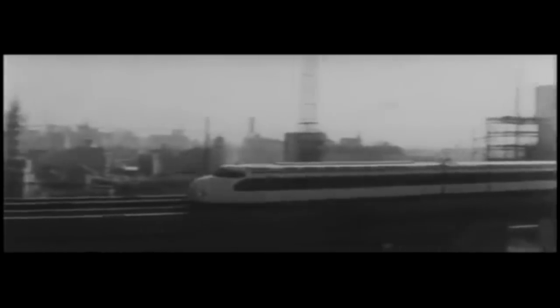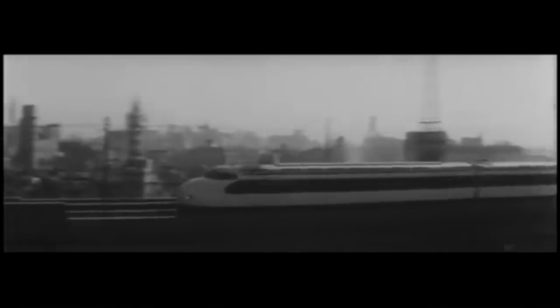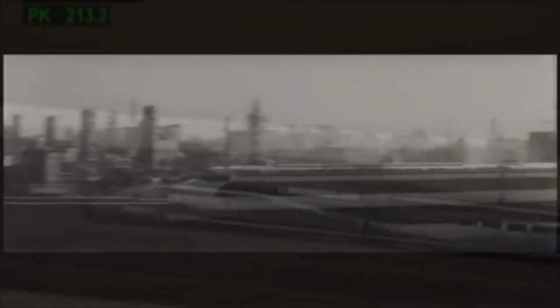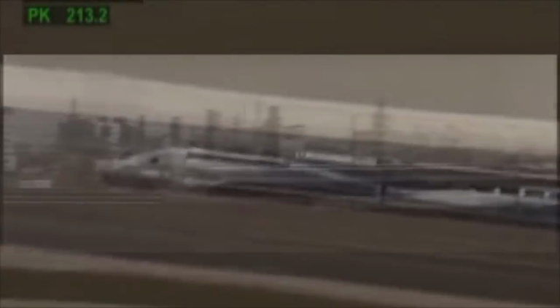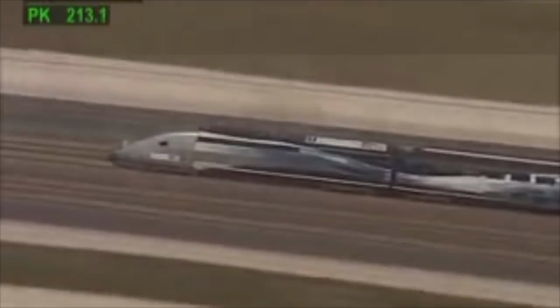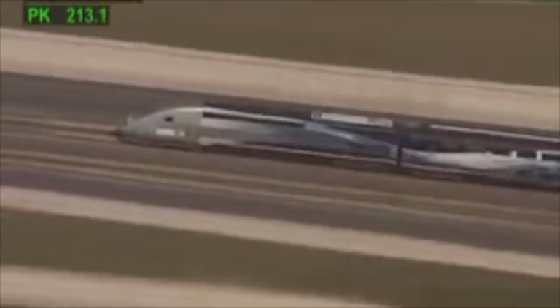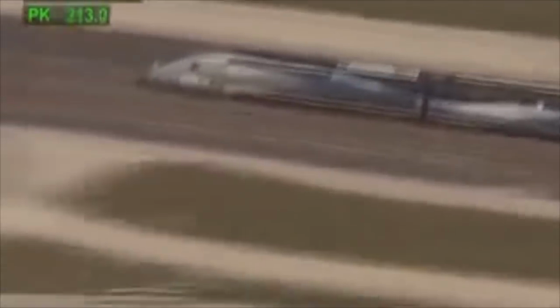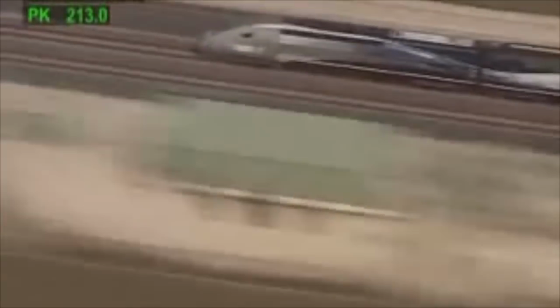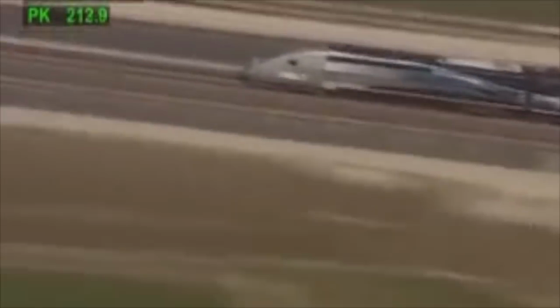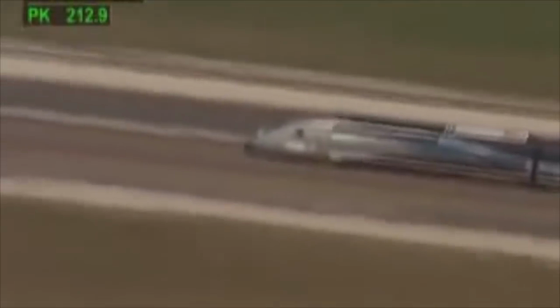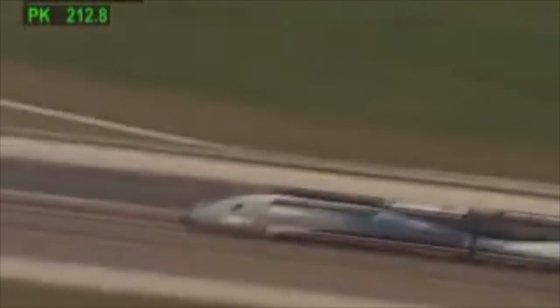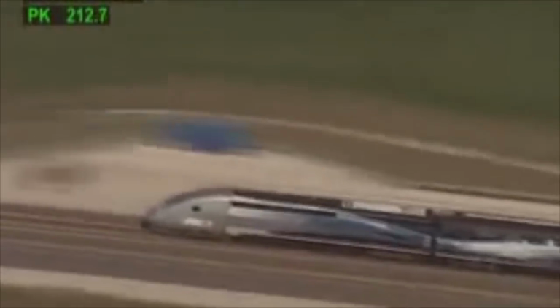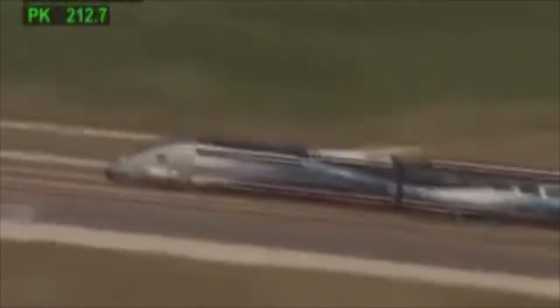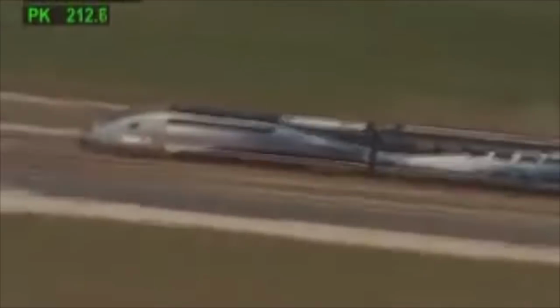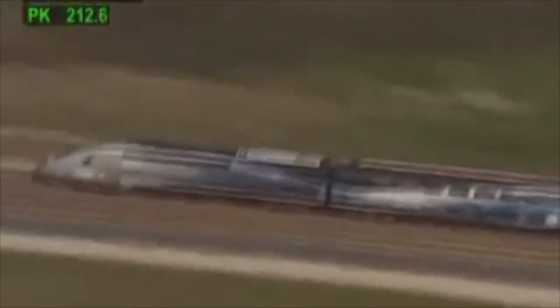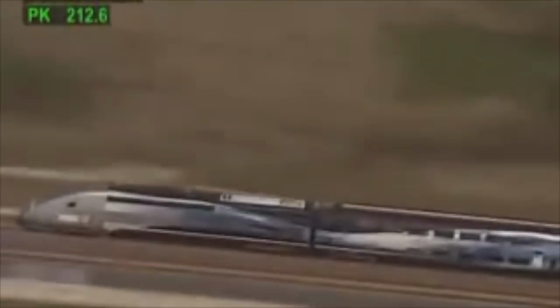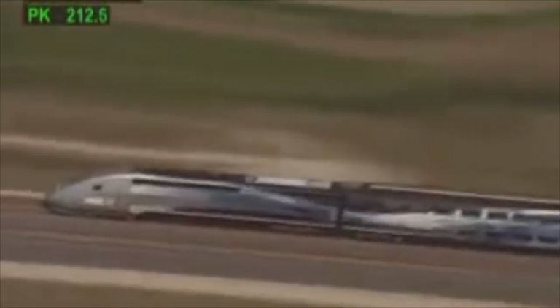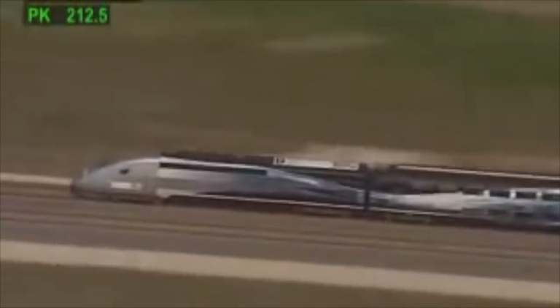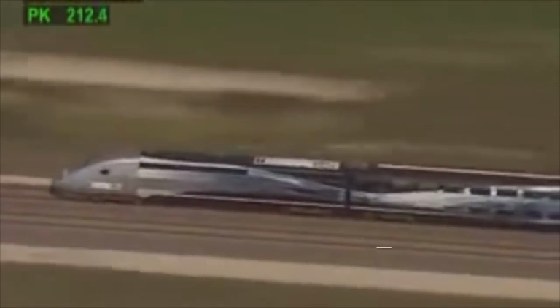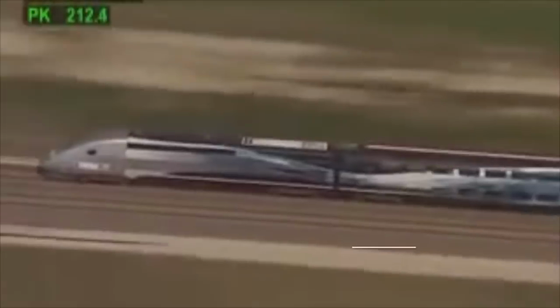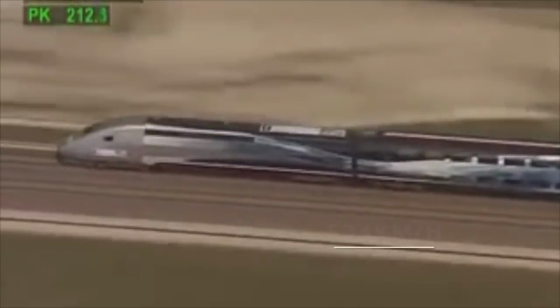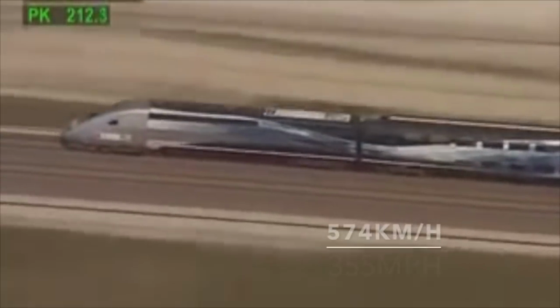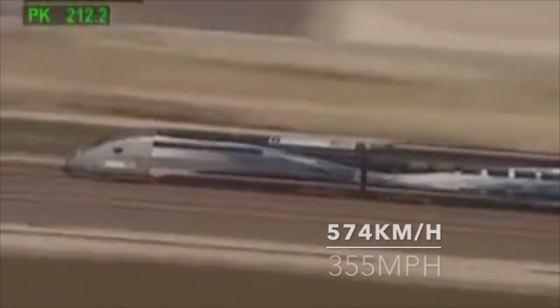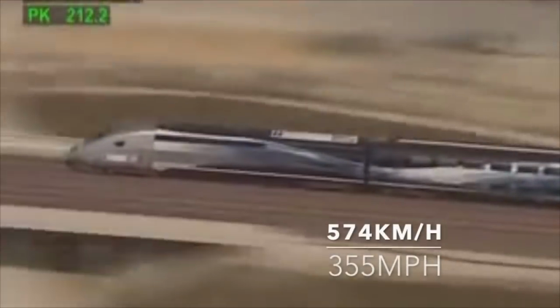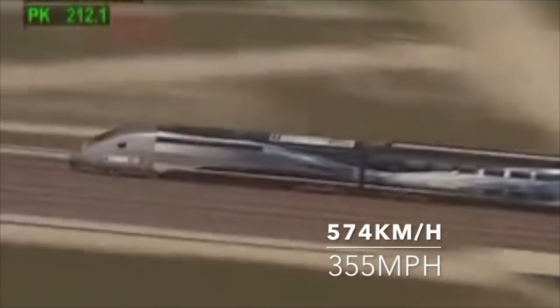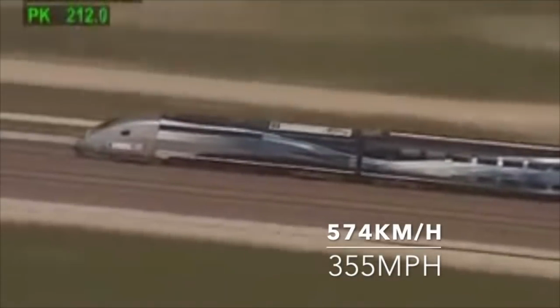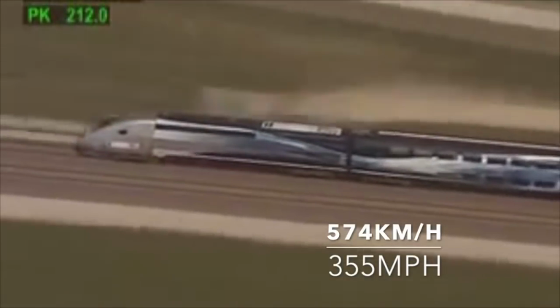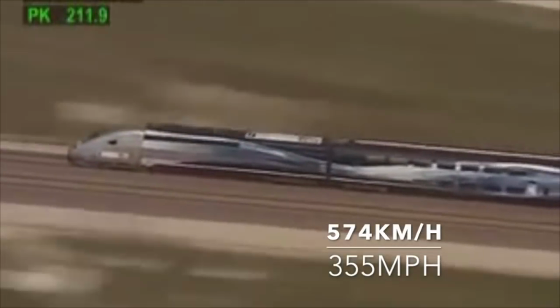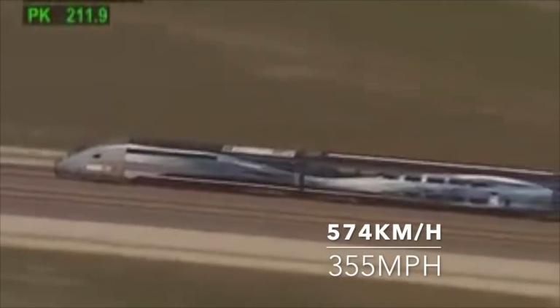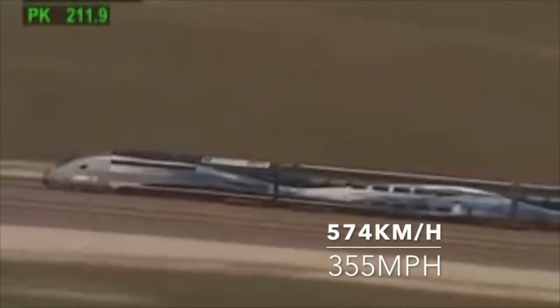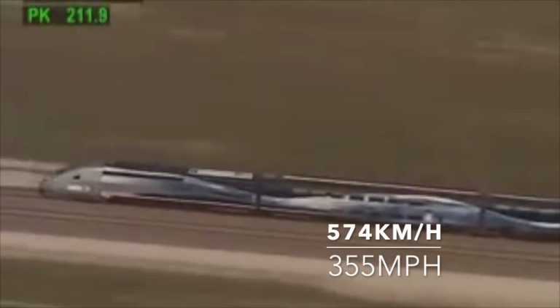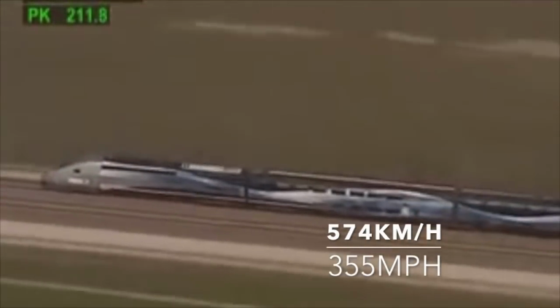The fastest train on wheels is the French TGV, and it reaches a maximum speed of a whopping 574 kilometers per hour! It's insane!